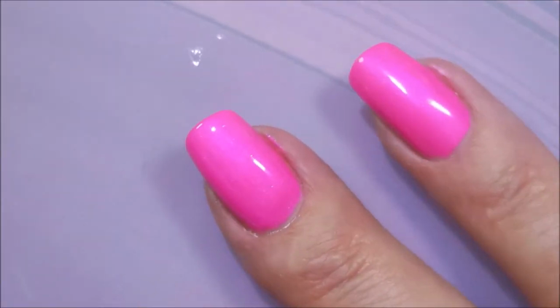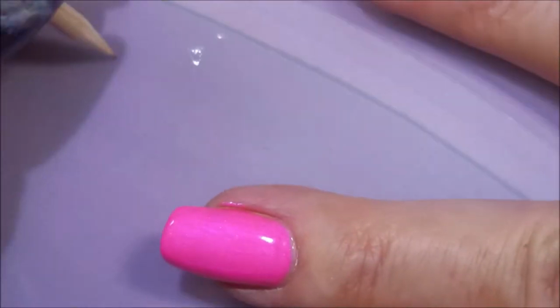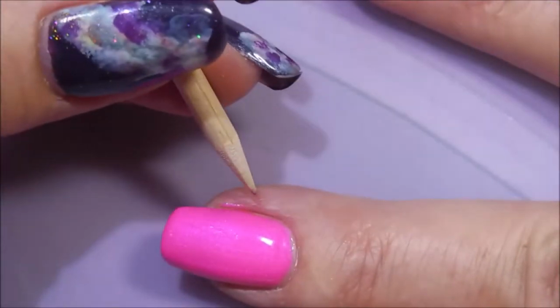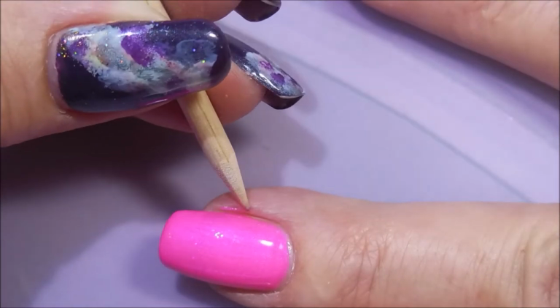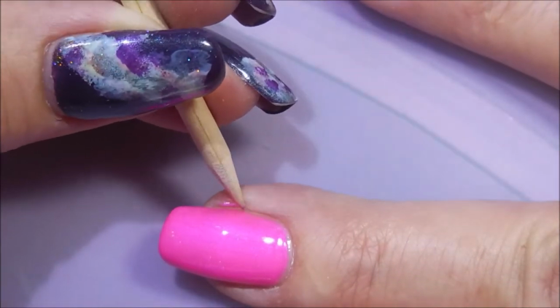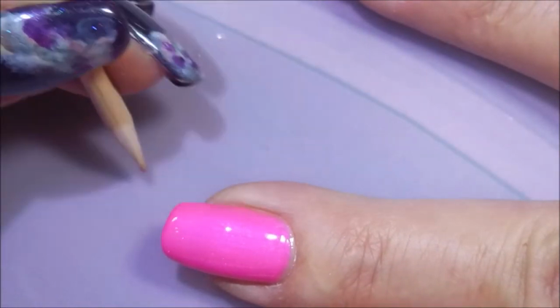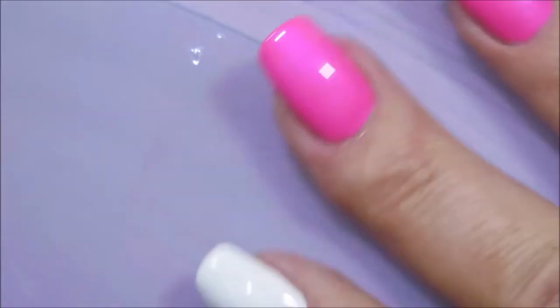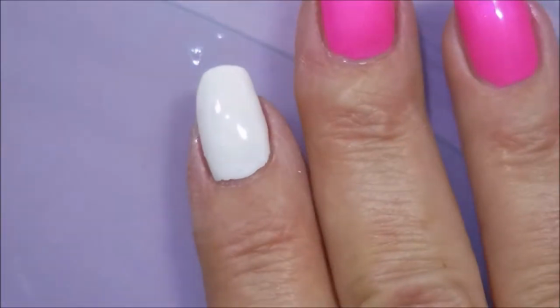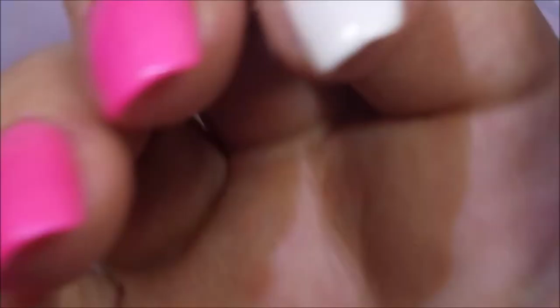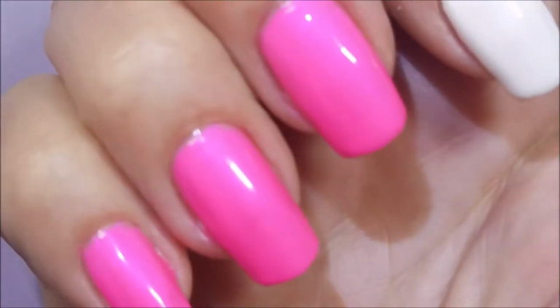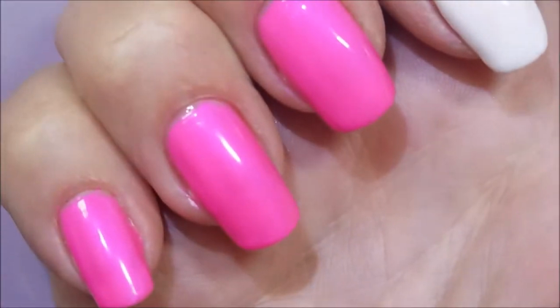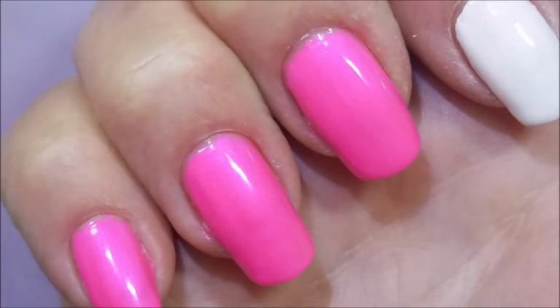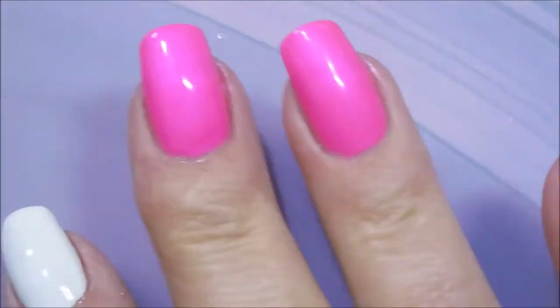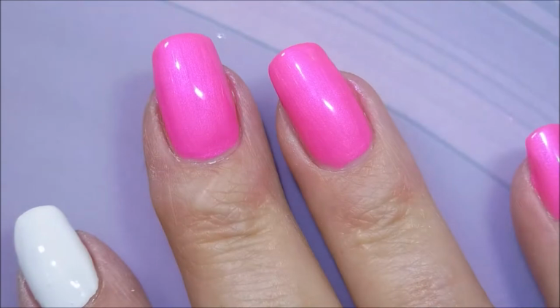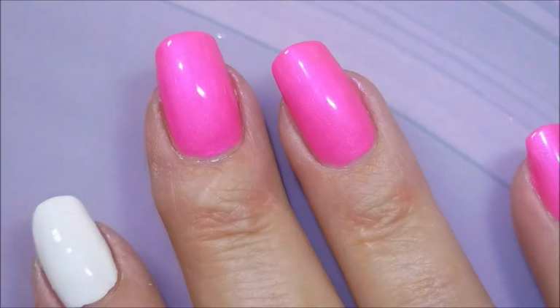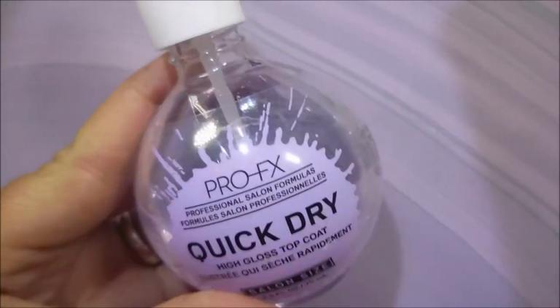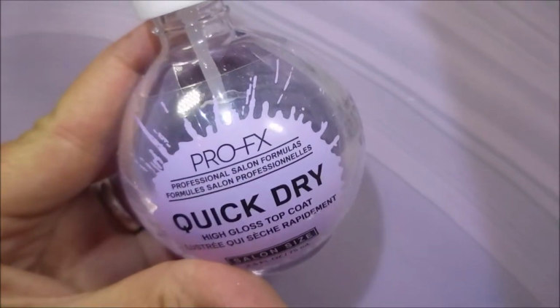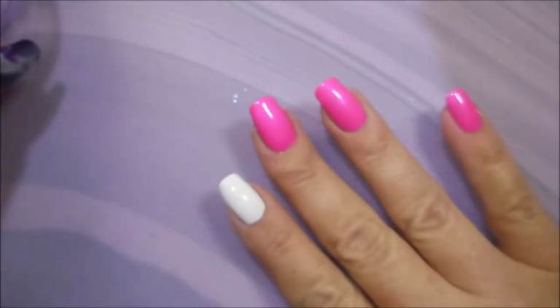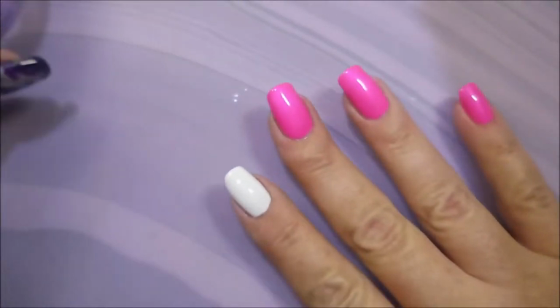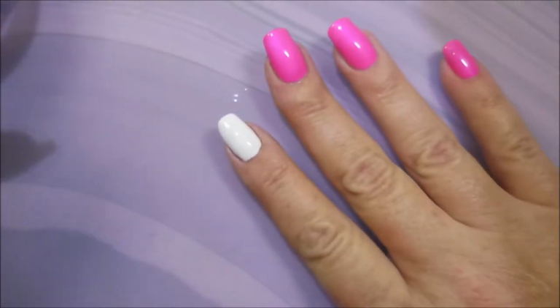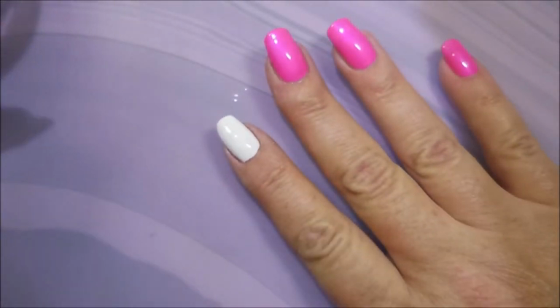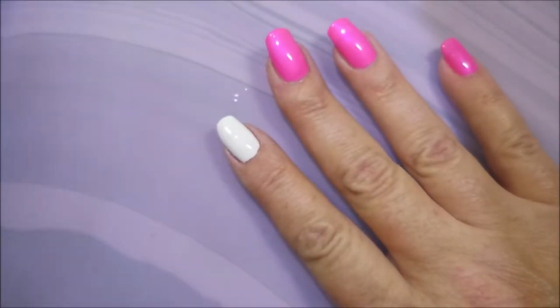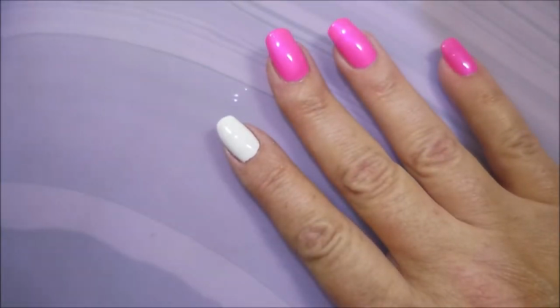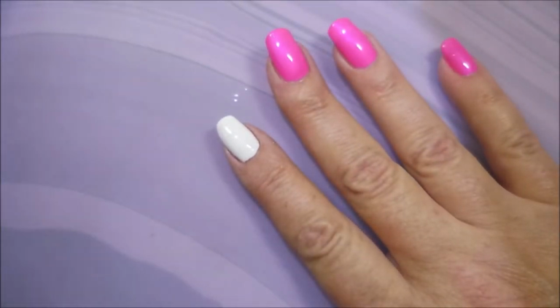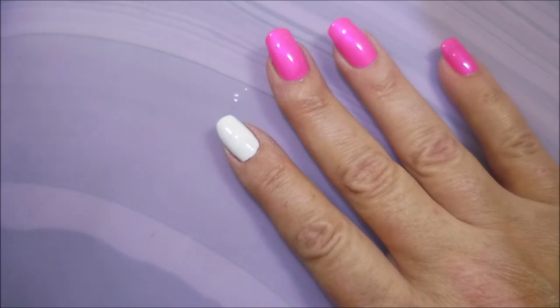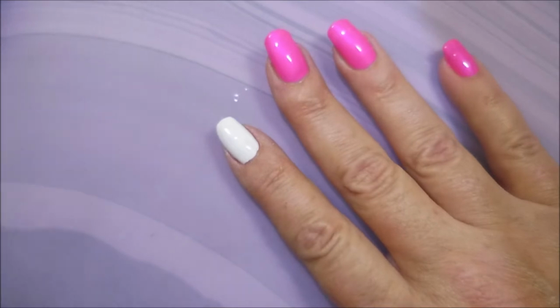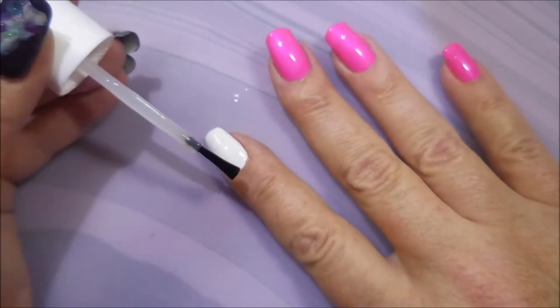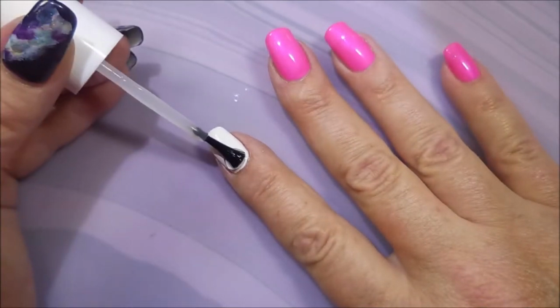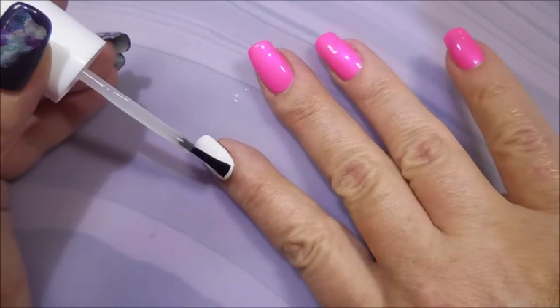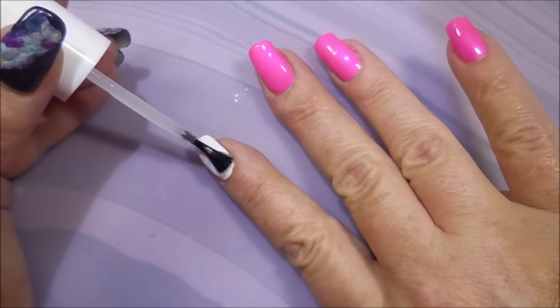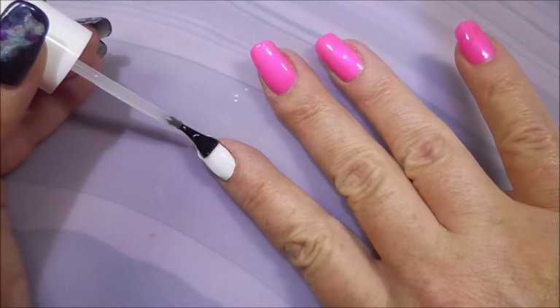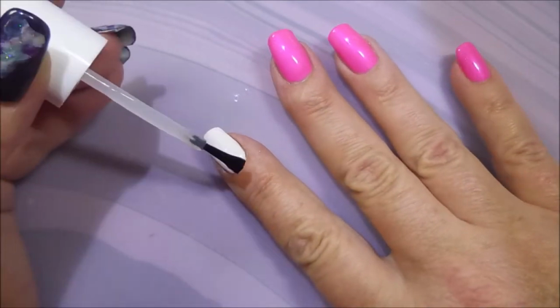We're going to break out Woody, our little orange wood stick, and do a little bit of cleanup. I'm going to top it with the Pro-FX Quick Fry Top Coat and get it to dry down really well before we do some foil play.